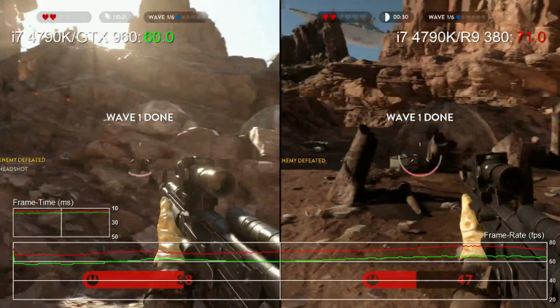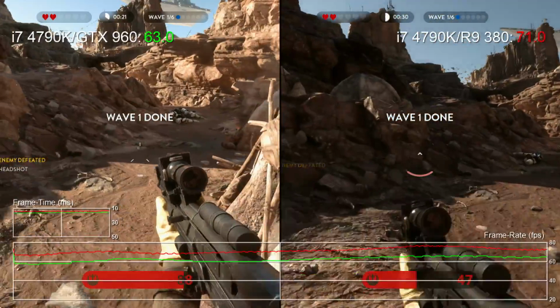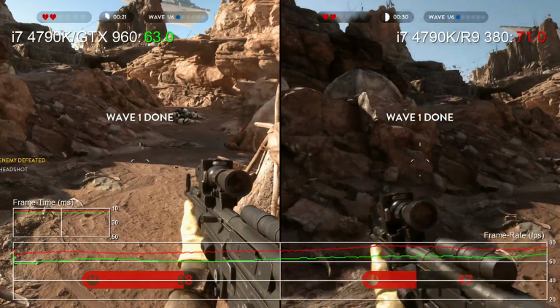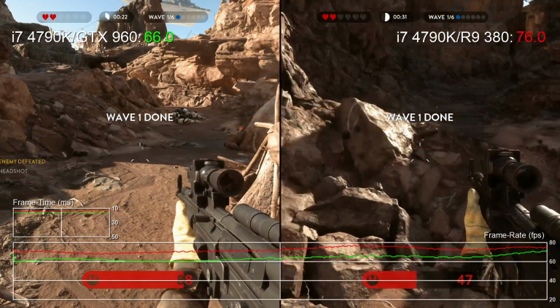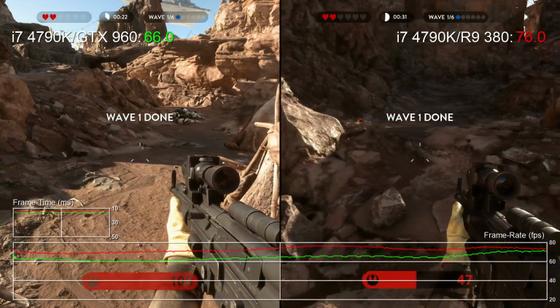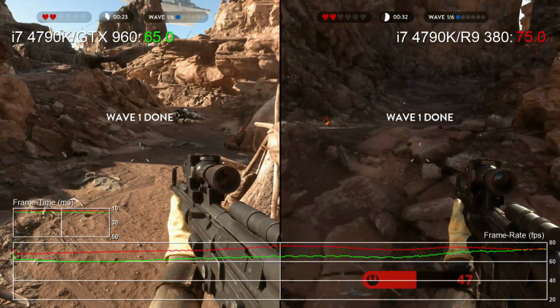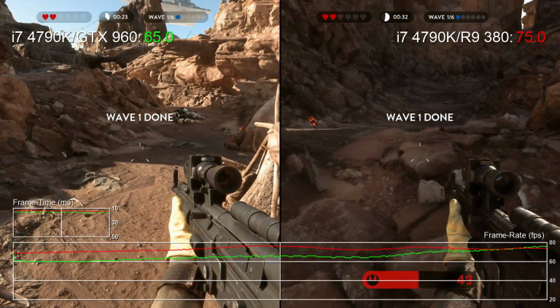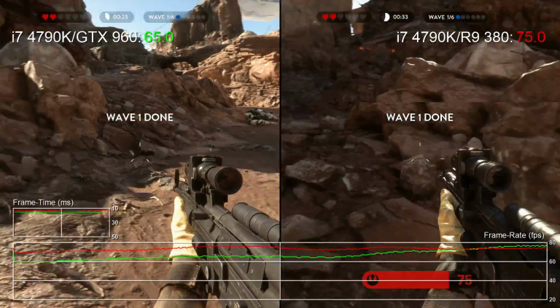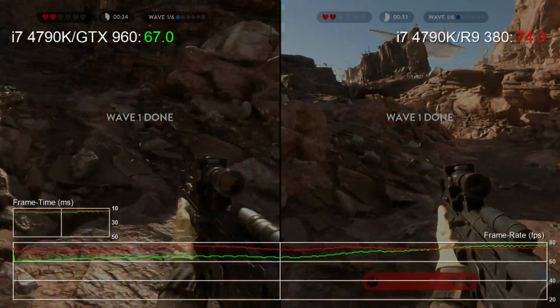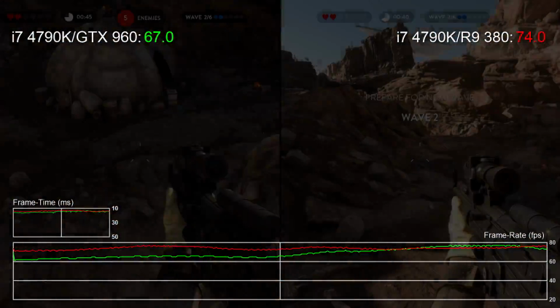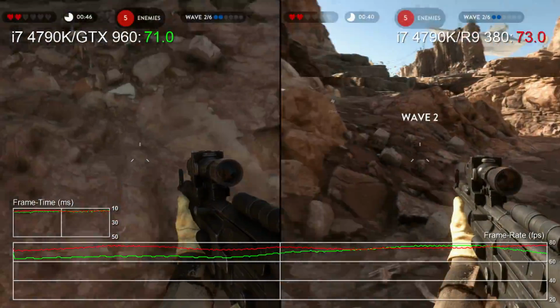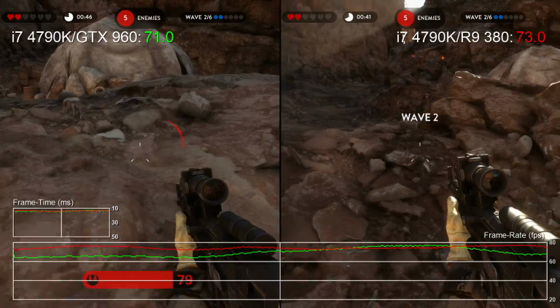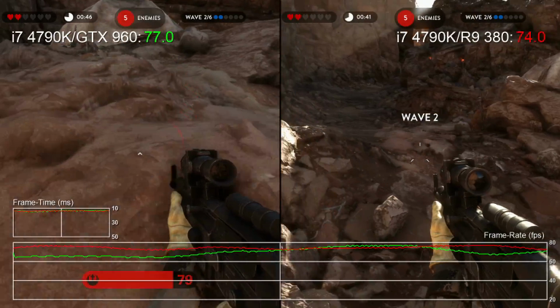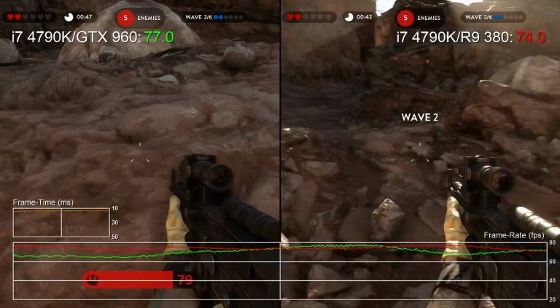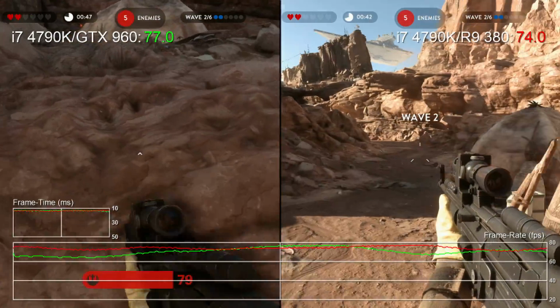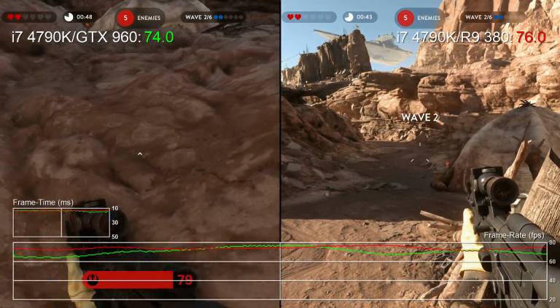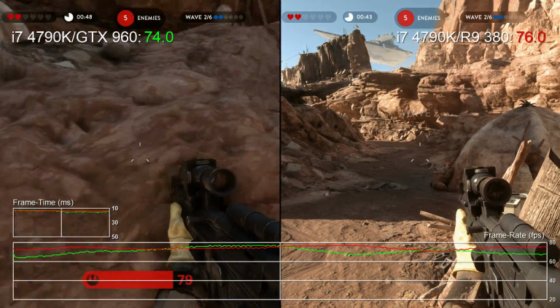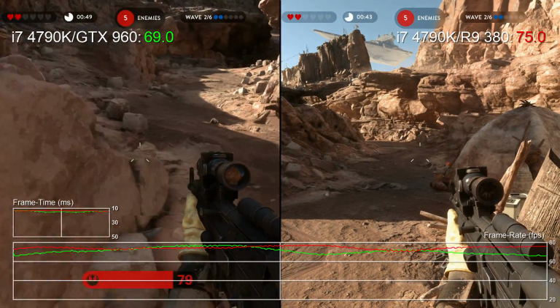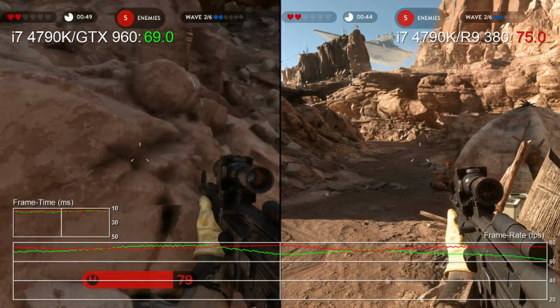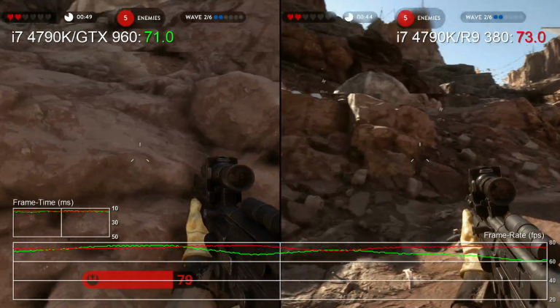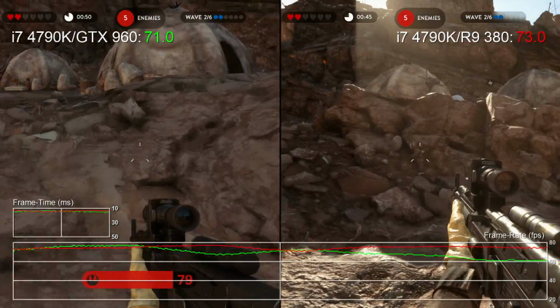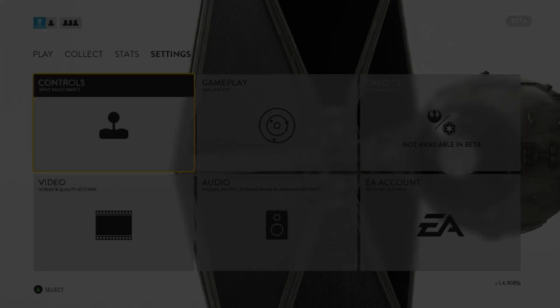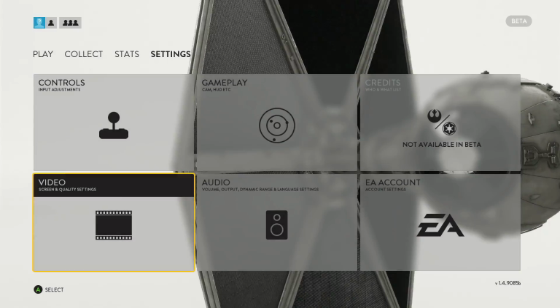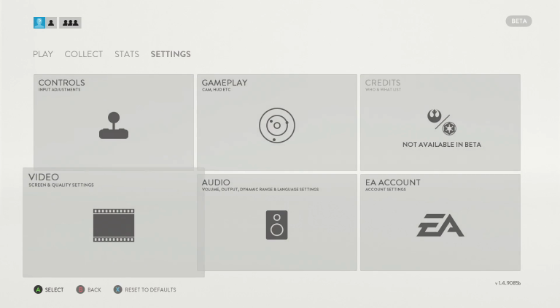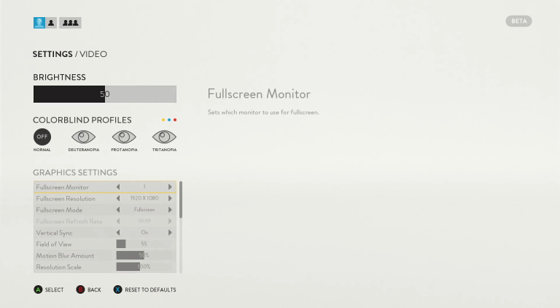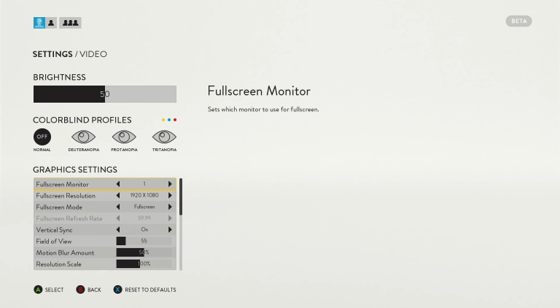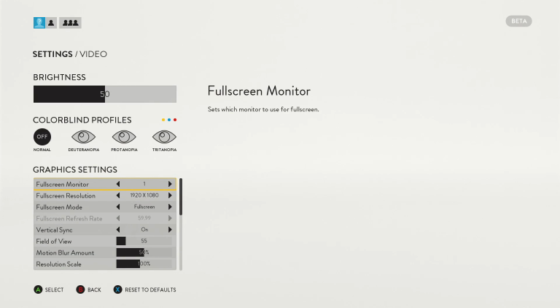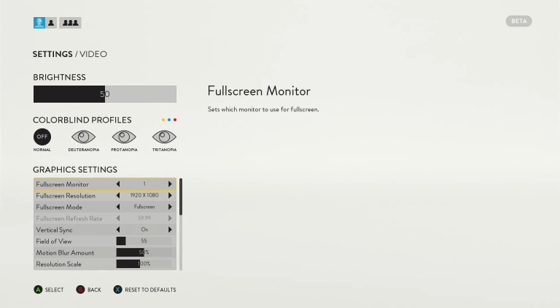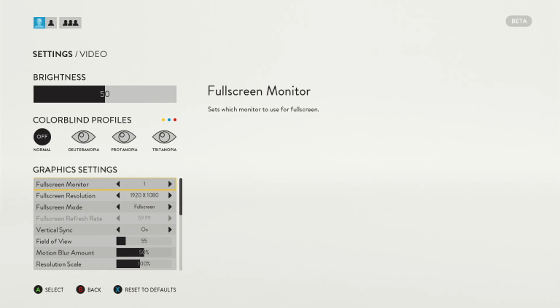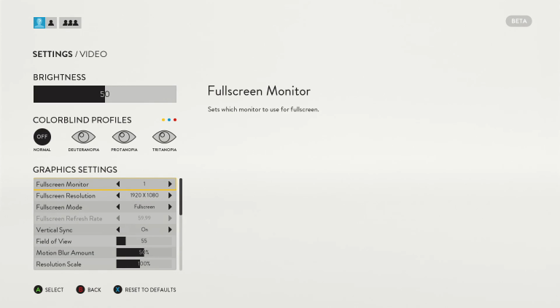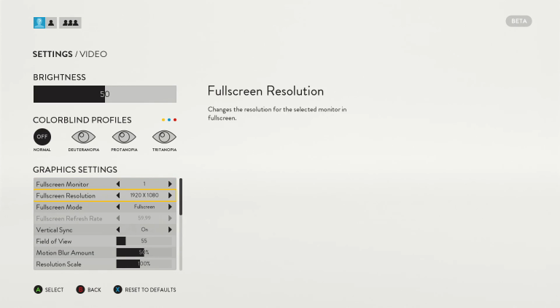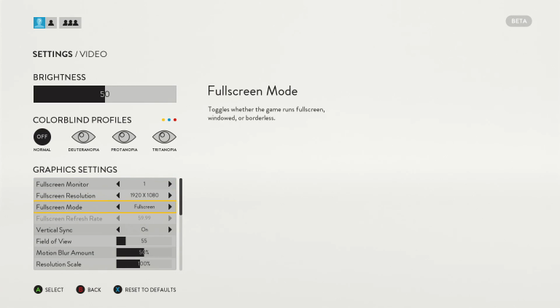With all of these GPUs we can seriously up the eye candy here at 1080p, though it is fair to say that in this performance tier AMD has a clear advantage over Nvidia. Let's begin with the less capable graphics cards, the GTX 960 and R9 380.